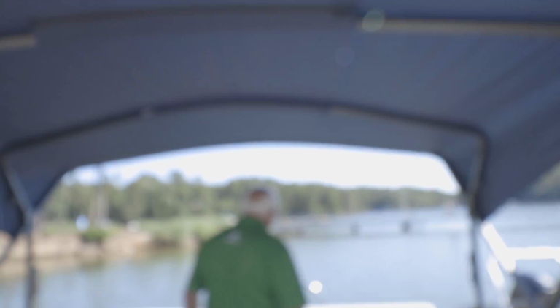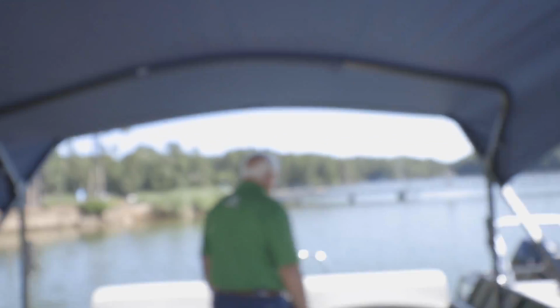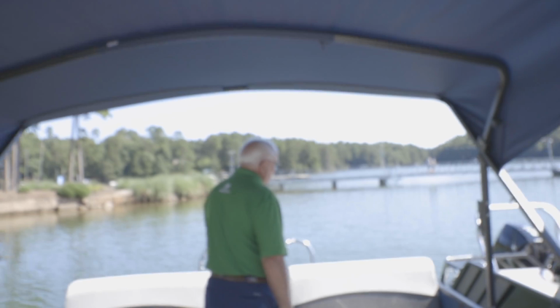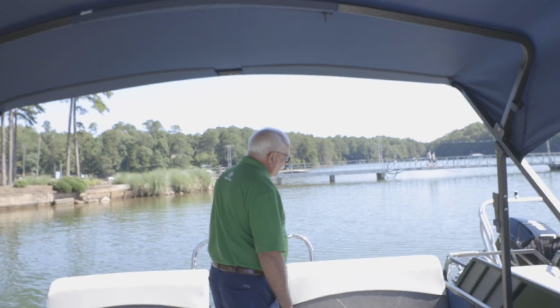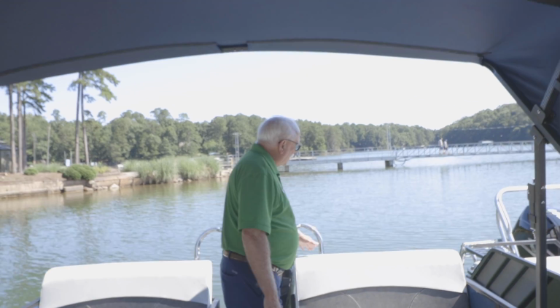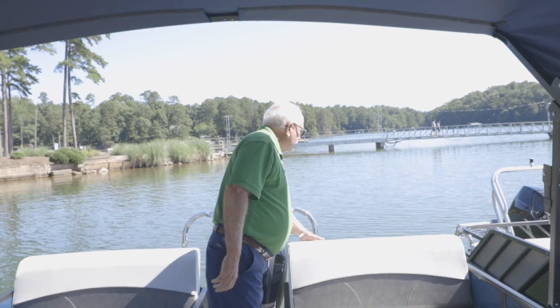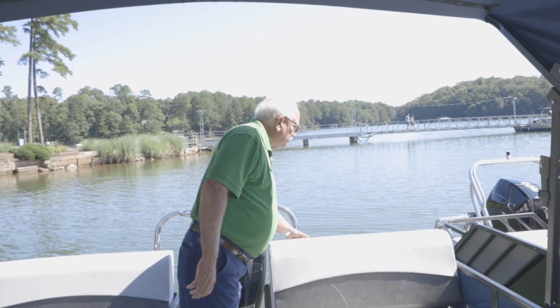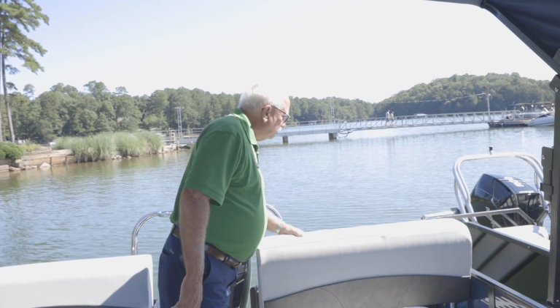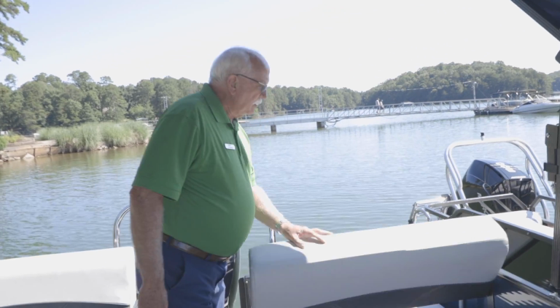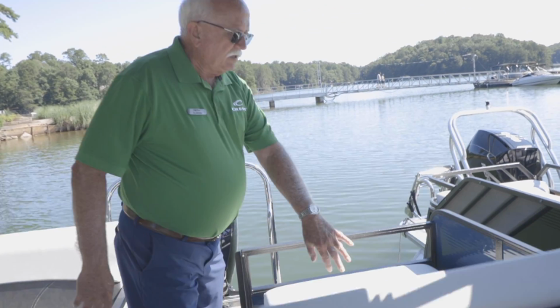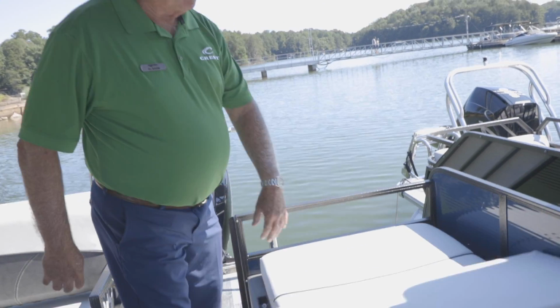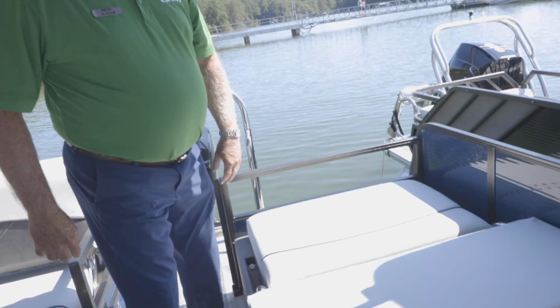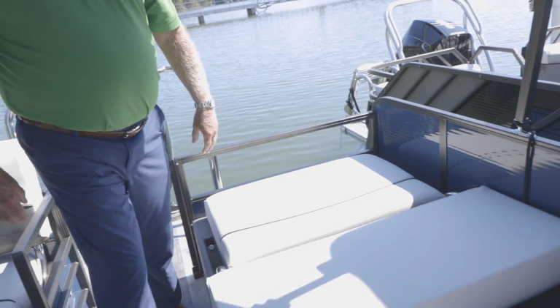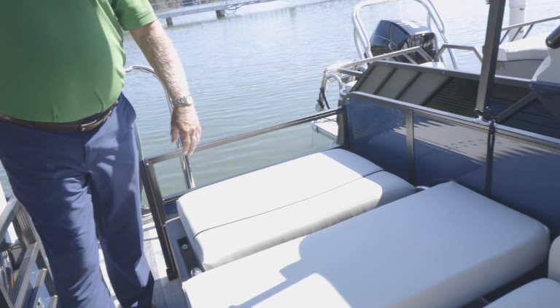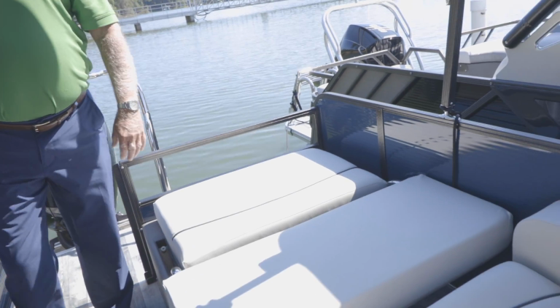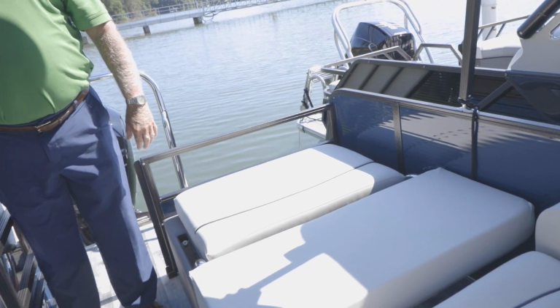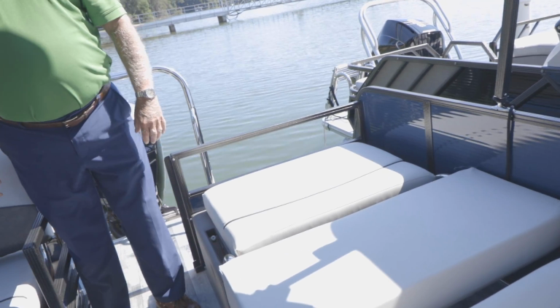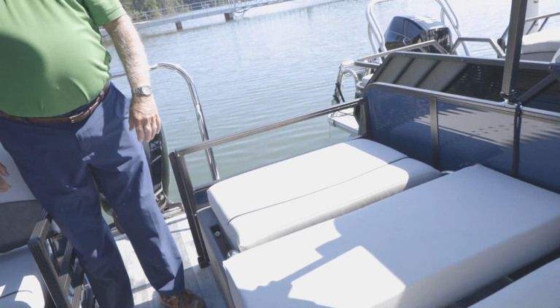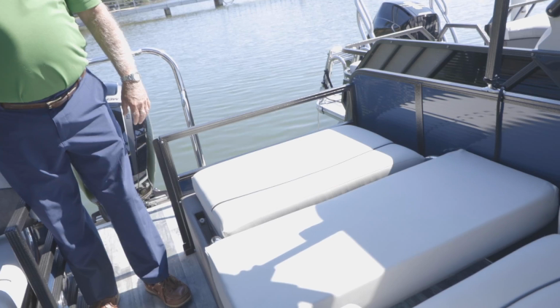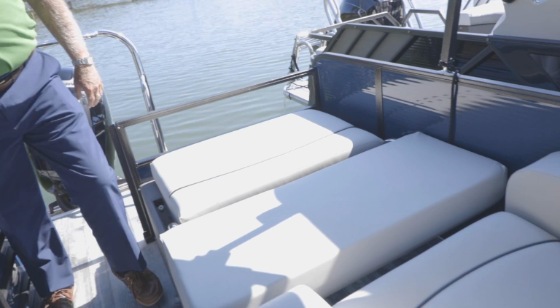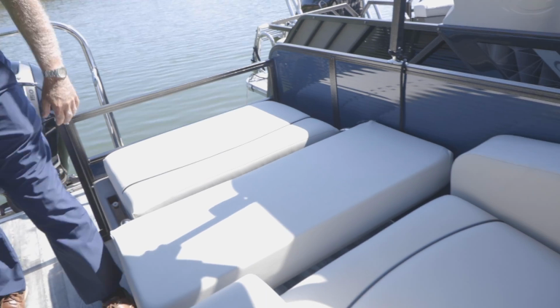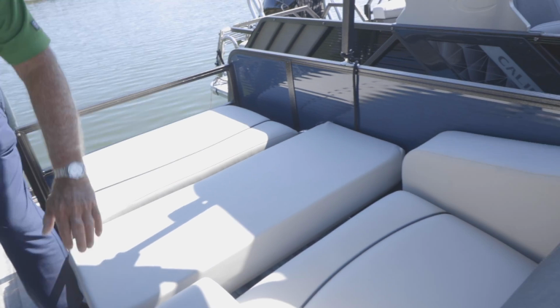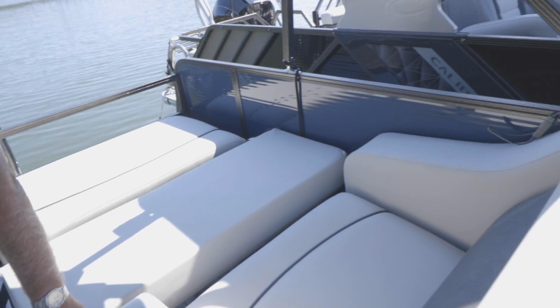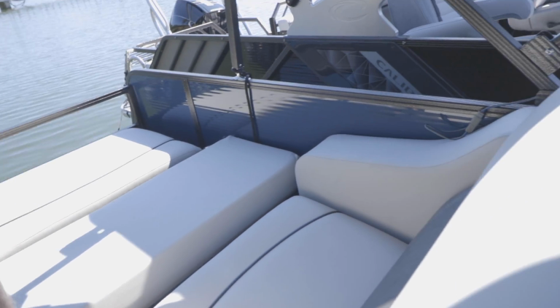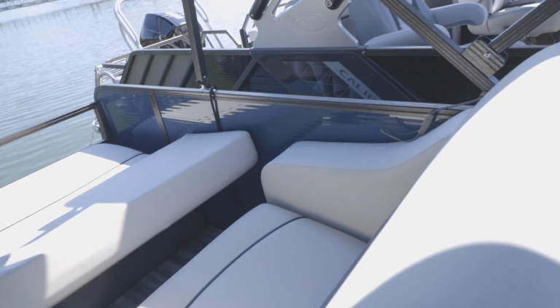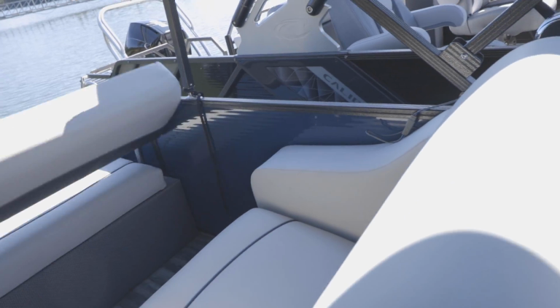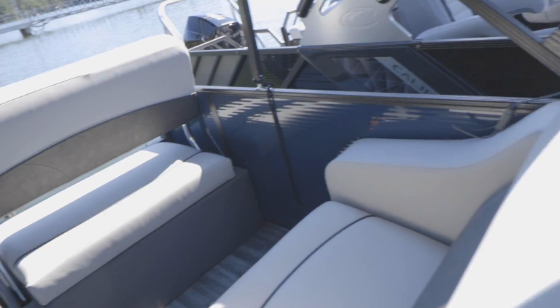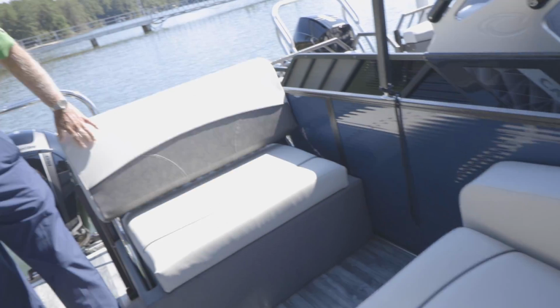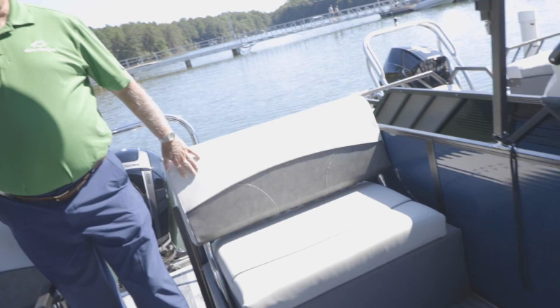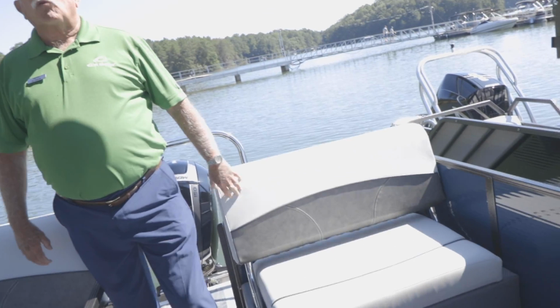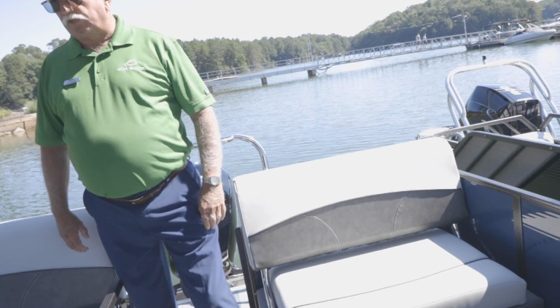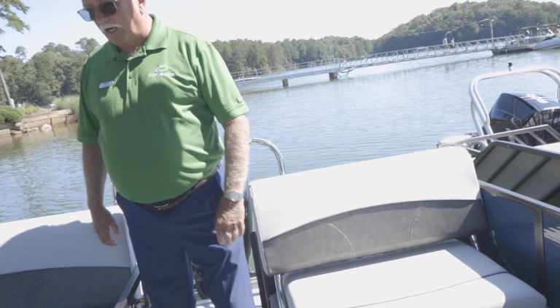The rear seats are bi-directional — they can be folded down so that you can lounge out if you'd like, or sit facing forward if you'd like.